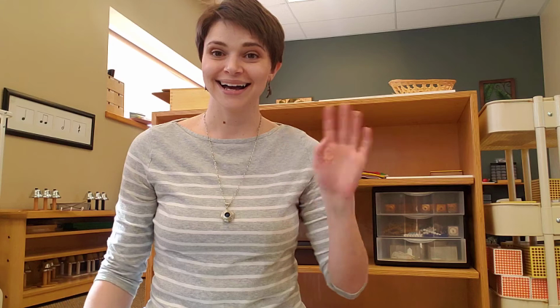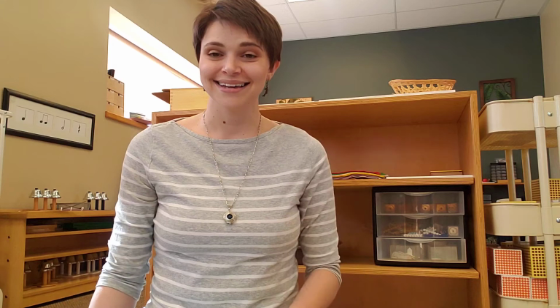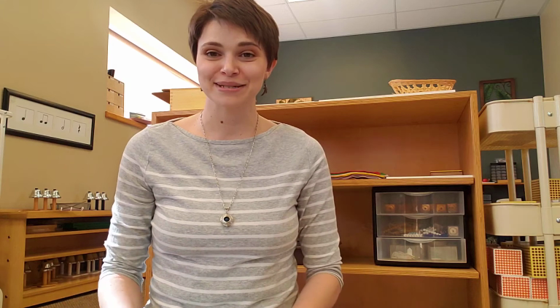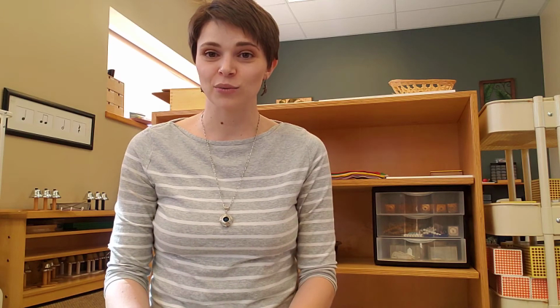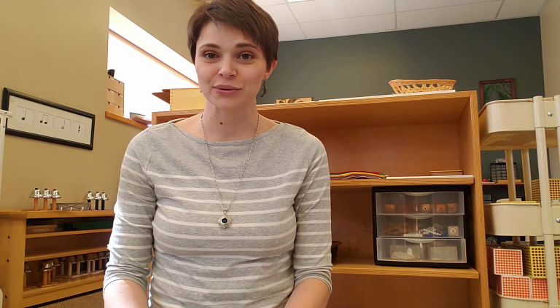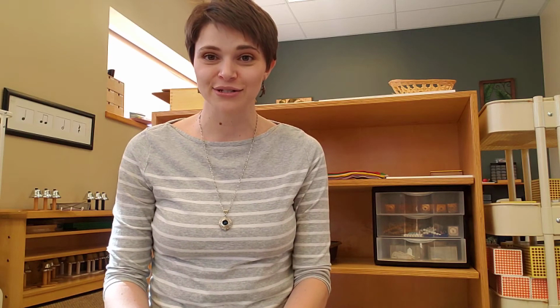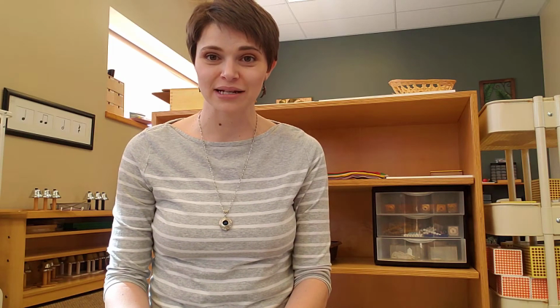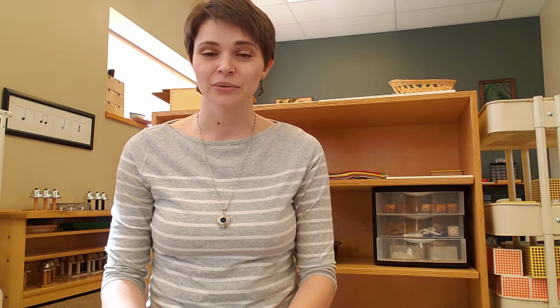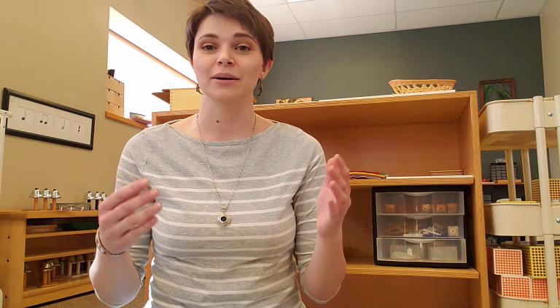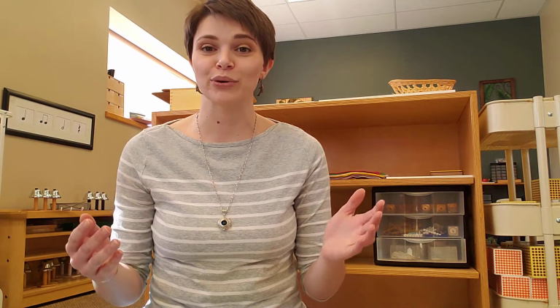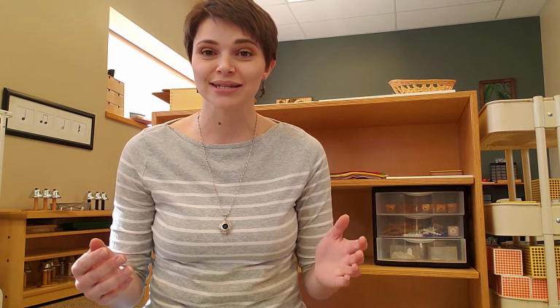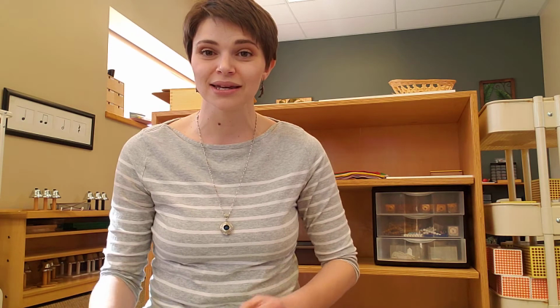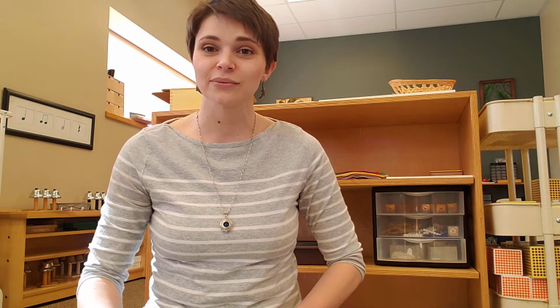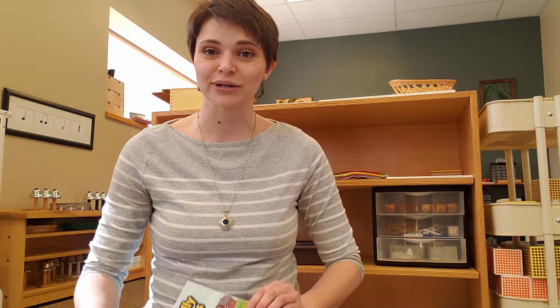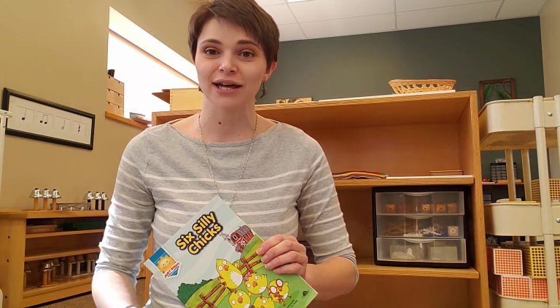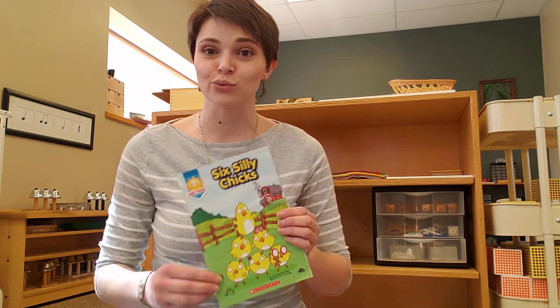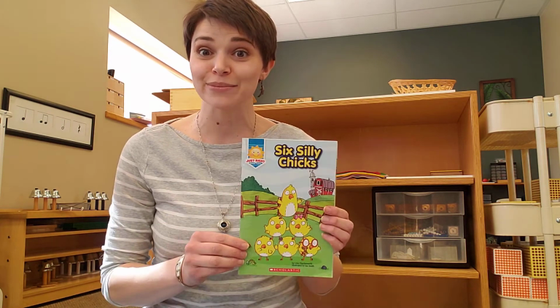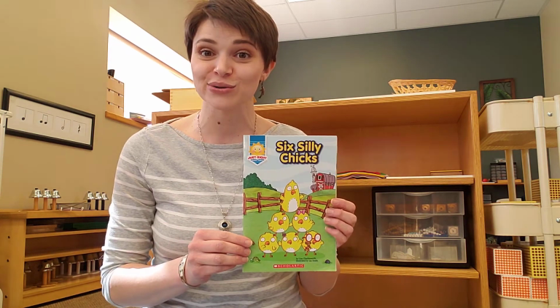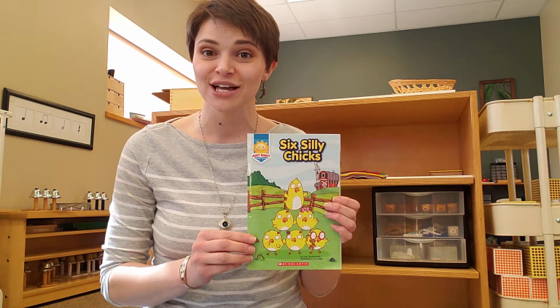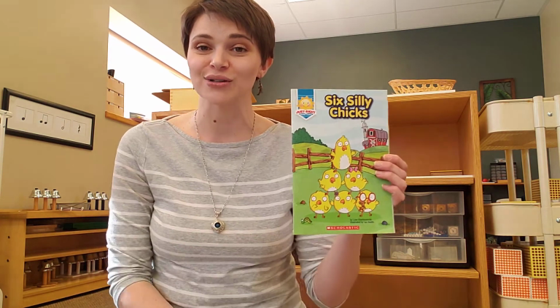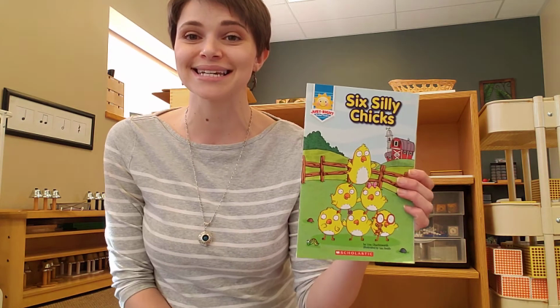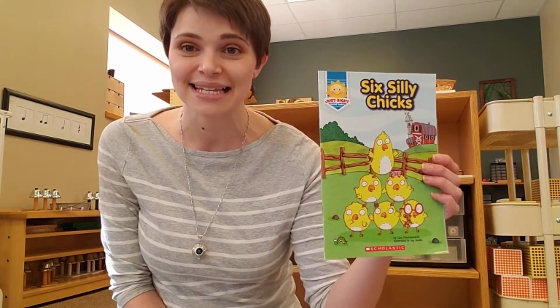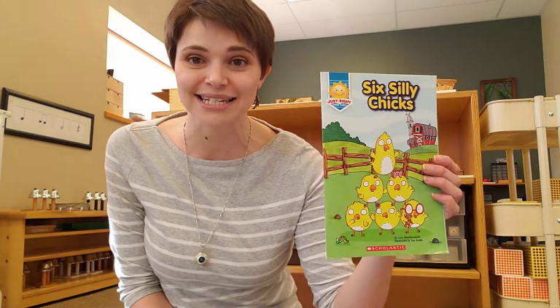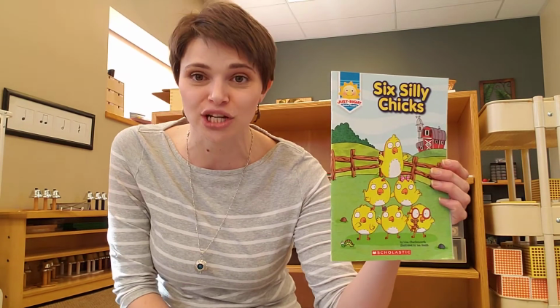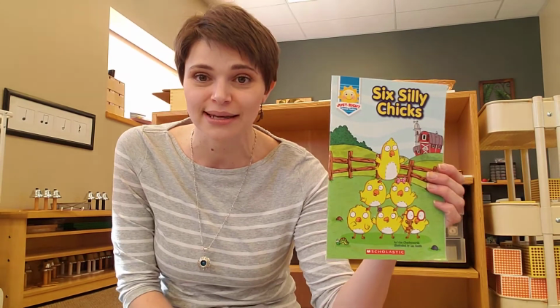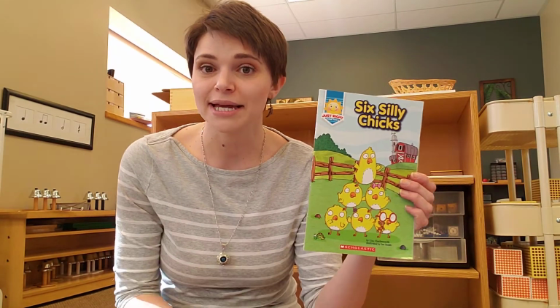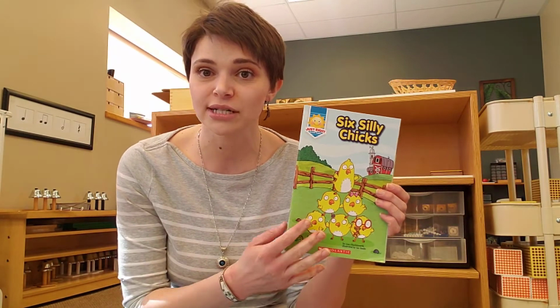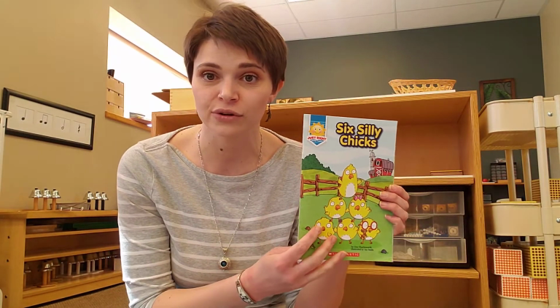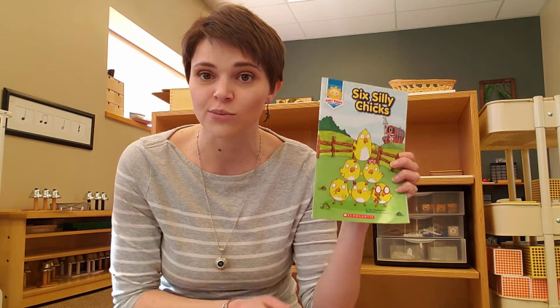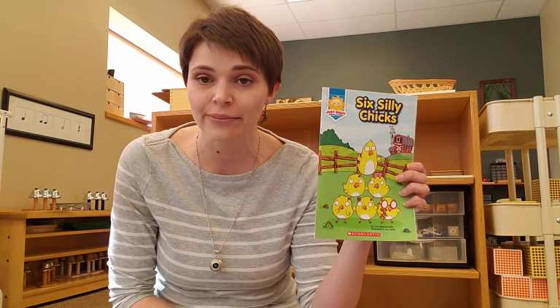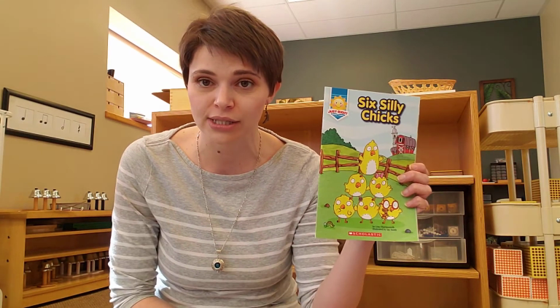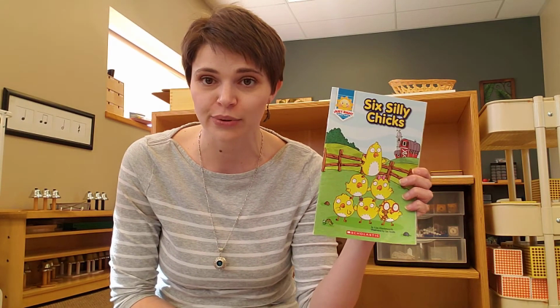Hi, it's Miss Megan and welcome to our next story time. We're talking about birds this week, so we're going to read a fun little rhyming story called Six Silly Chicks. Pay attention to see if you can find some rhyming words in this book.